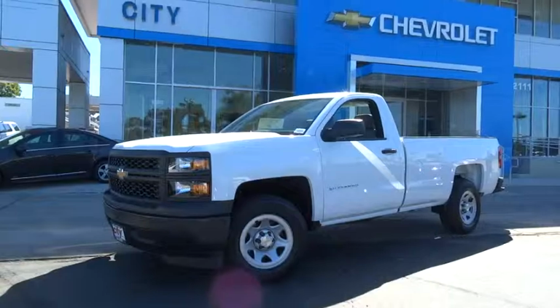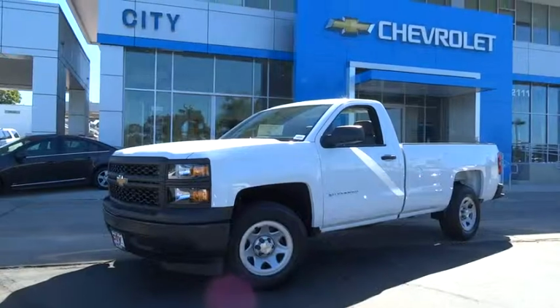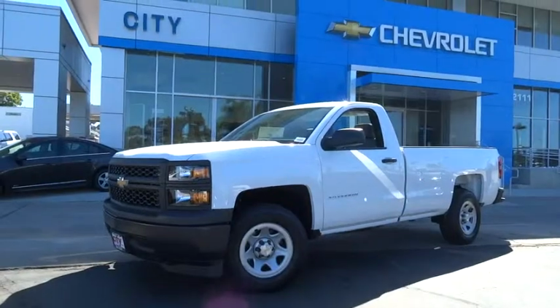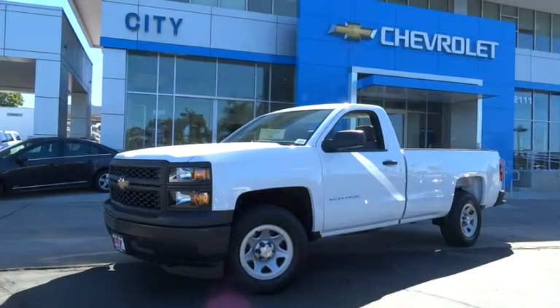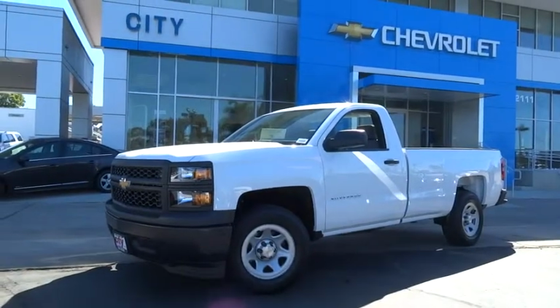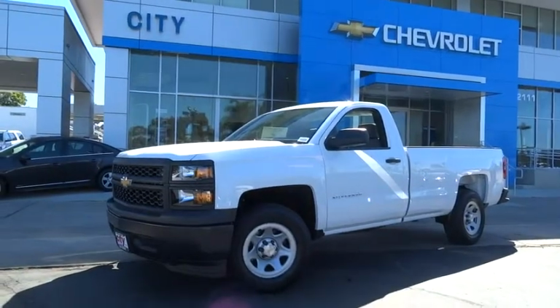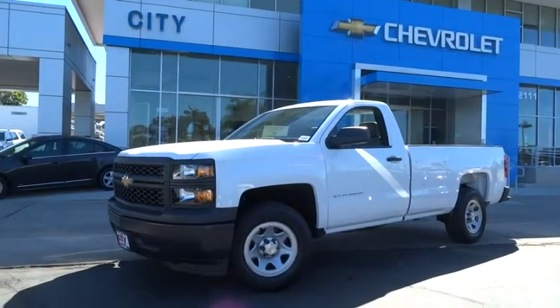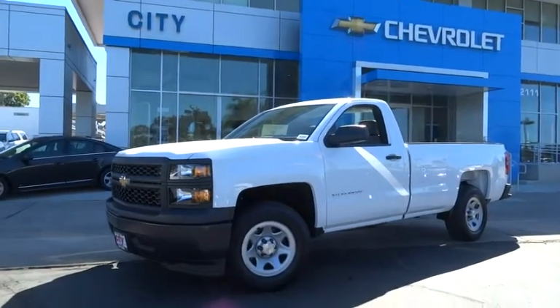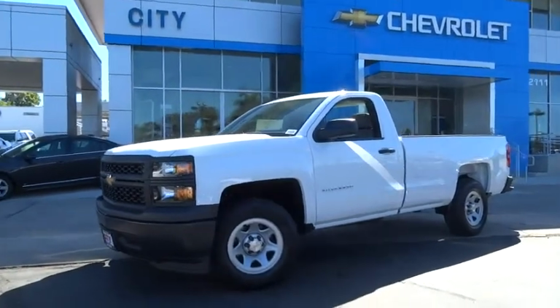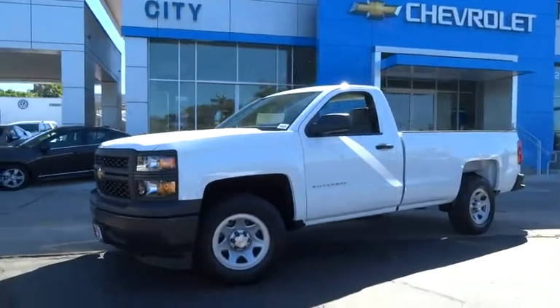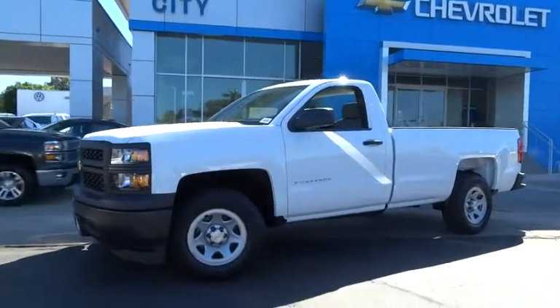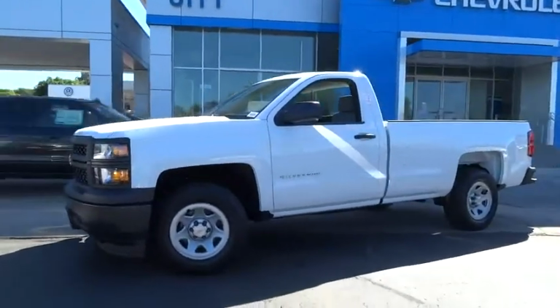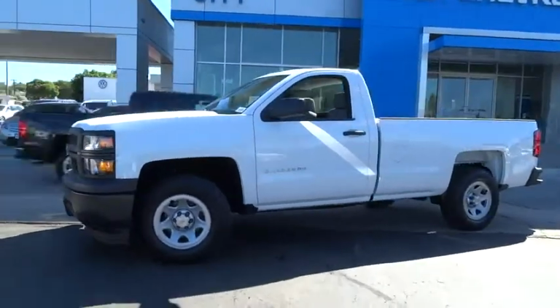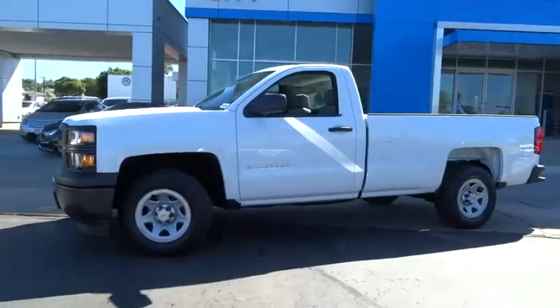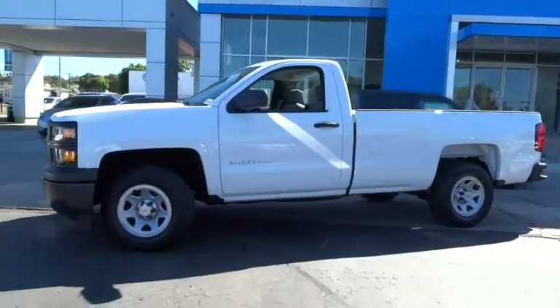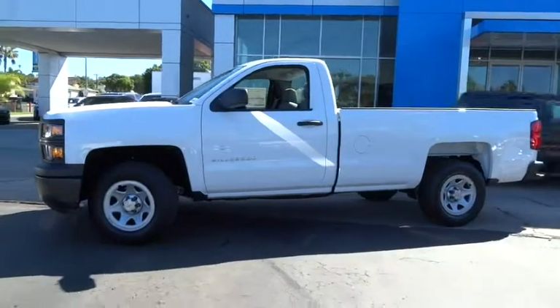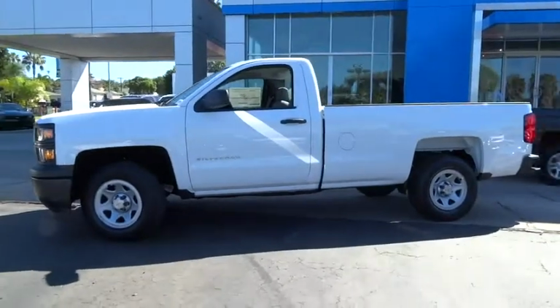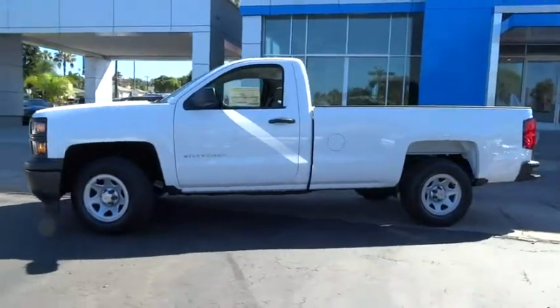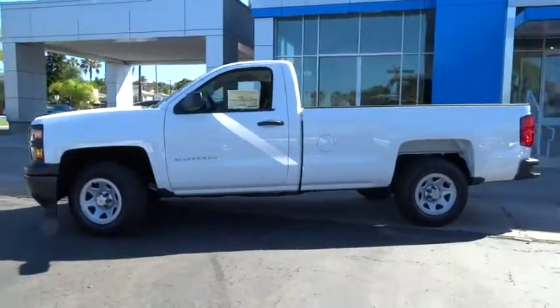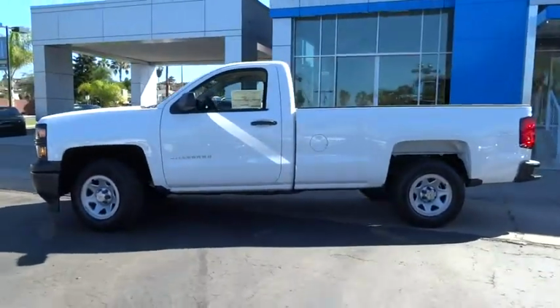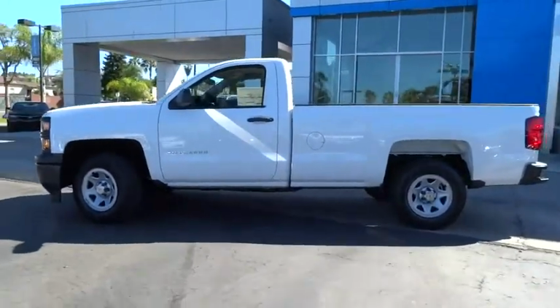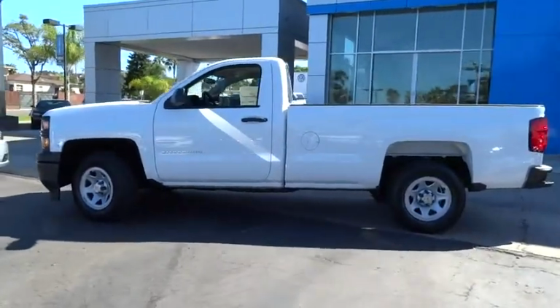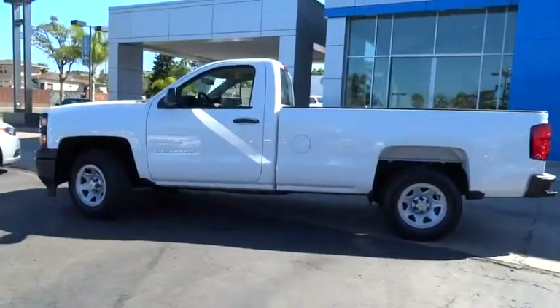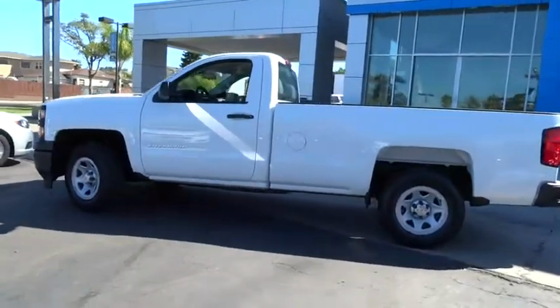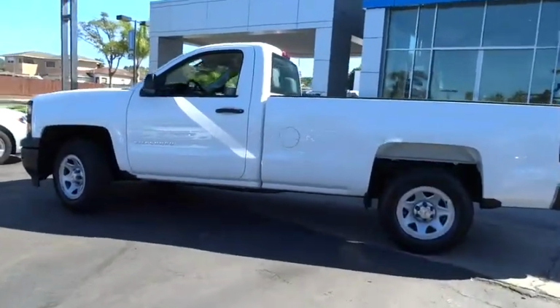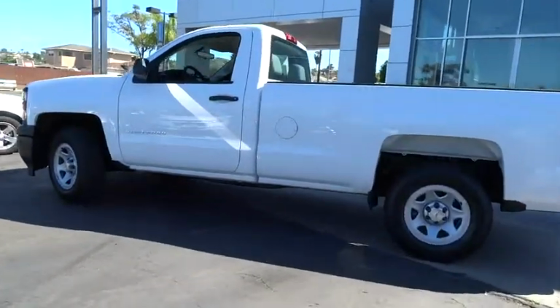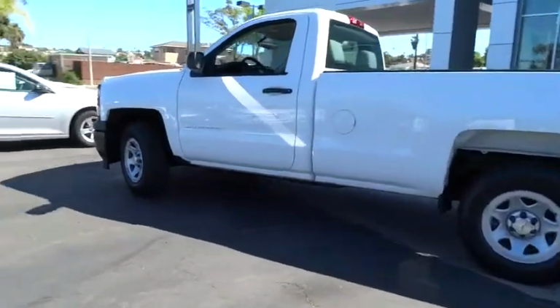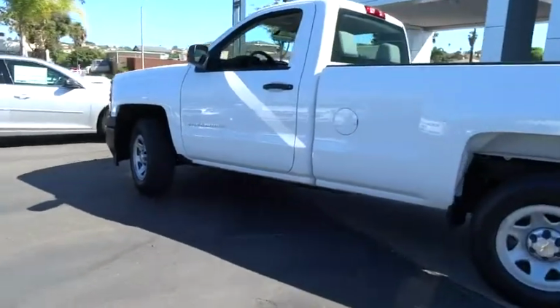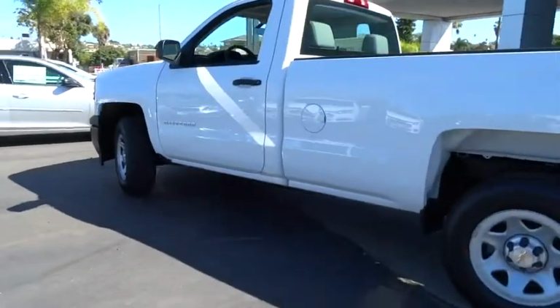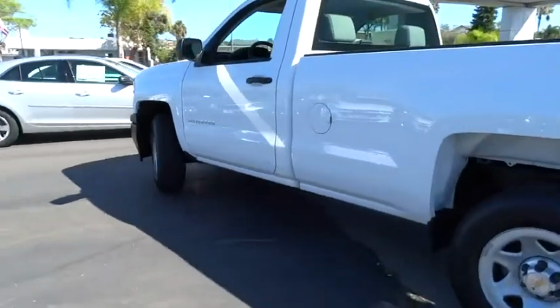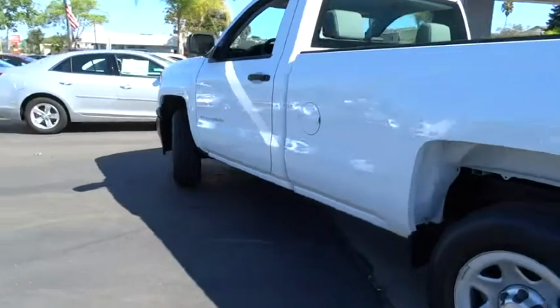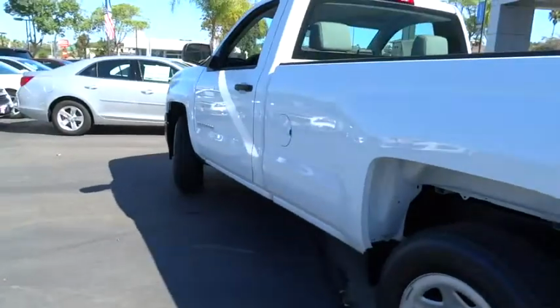2015 Silverado 1500. The Chevy Silverado 1500 has the lowest cost of ownership of any full-size pickup. Here are some of this vehicle's great options.